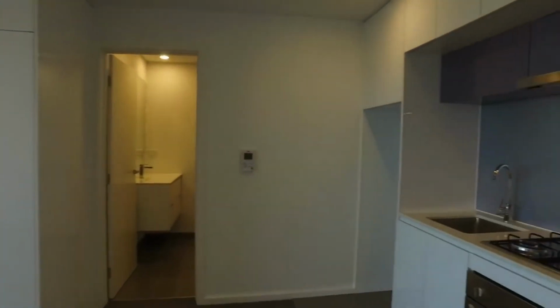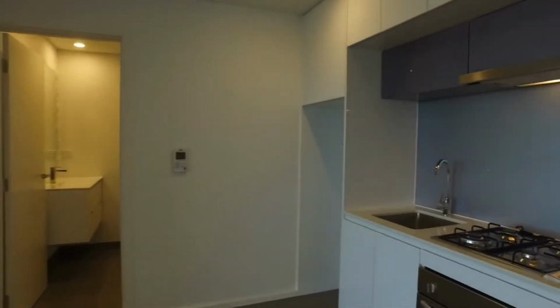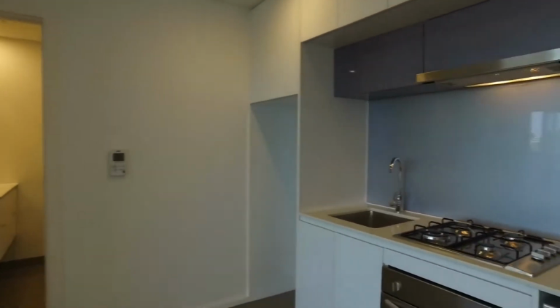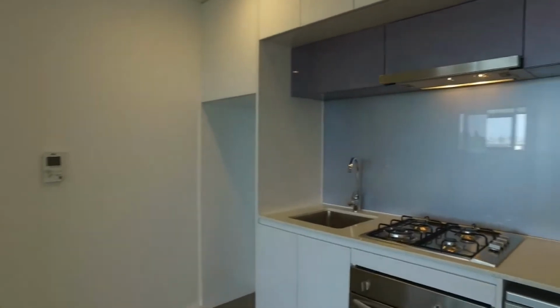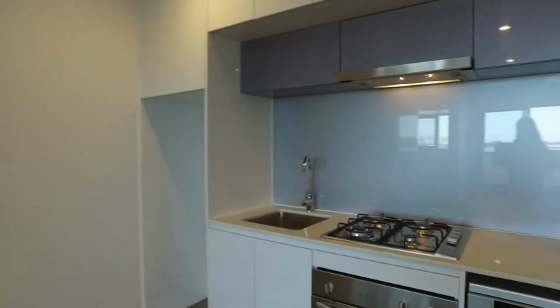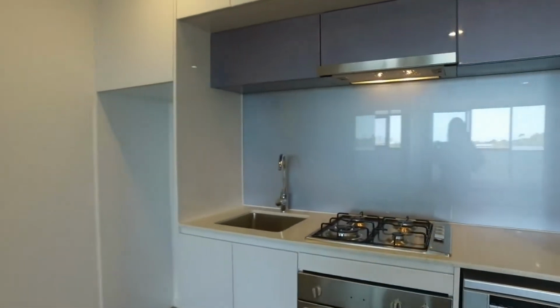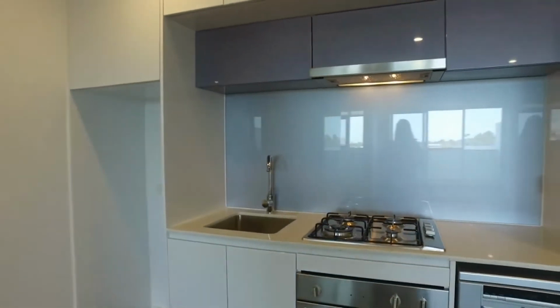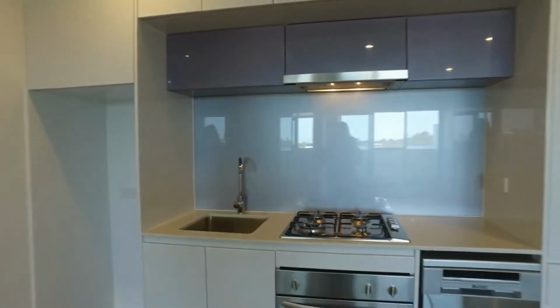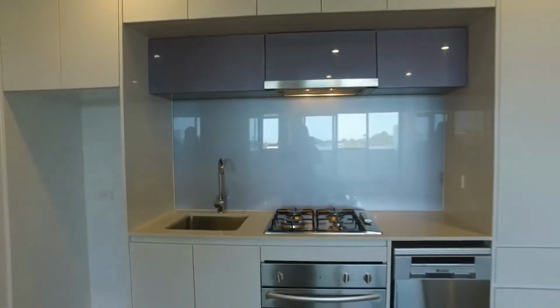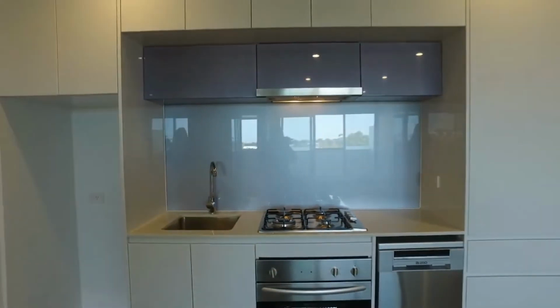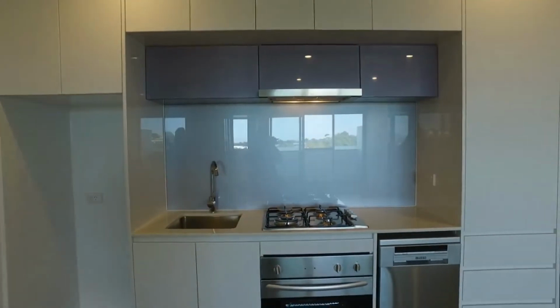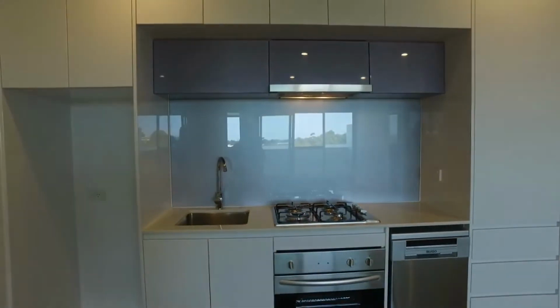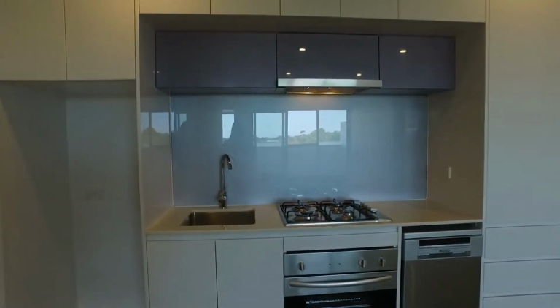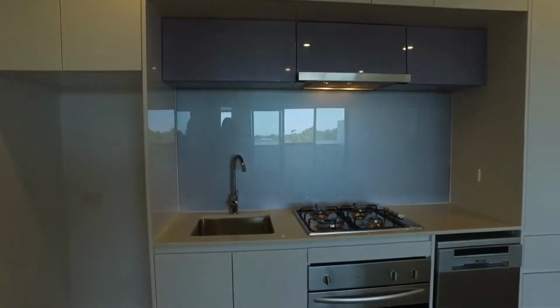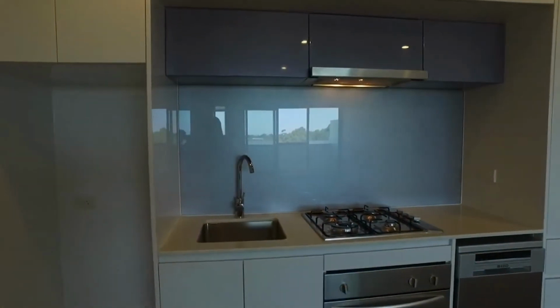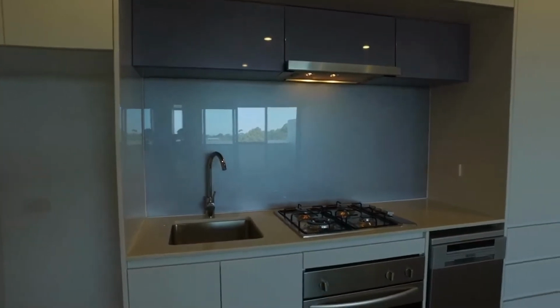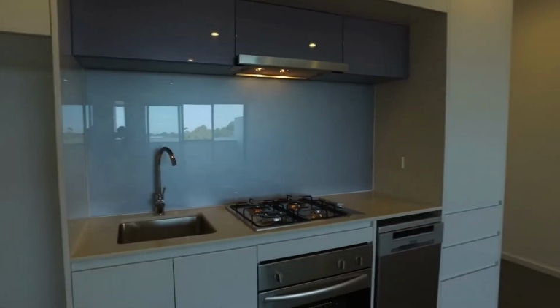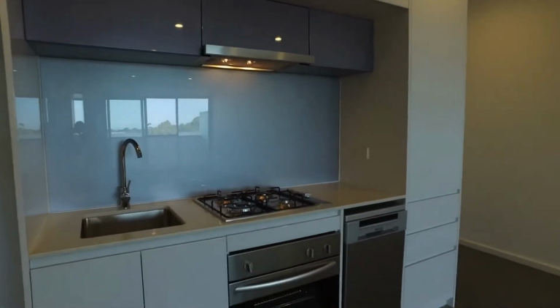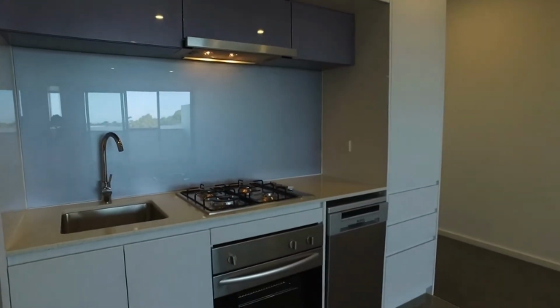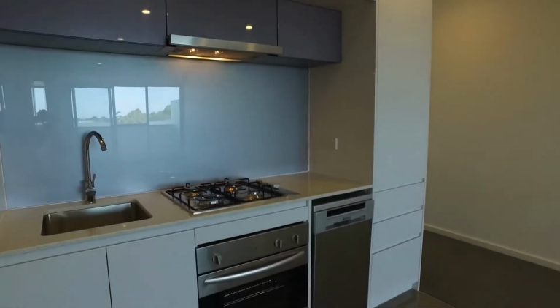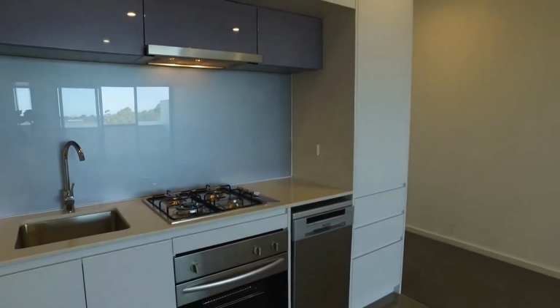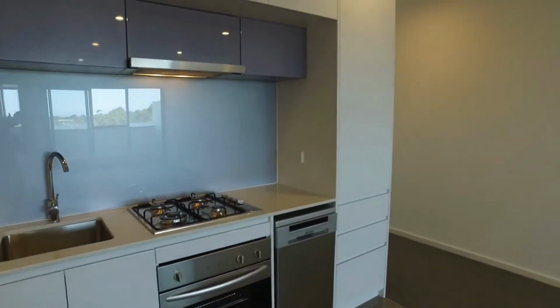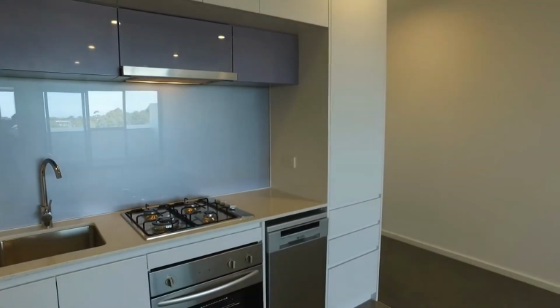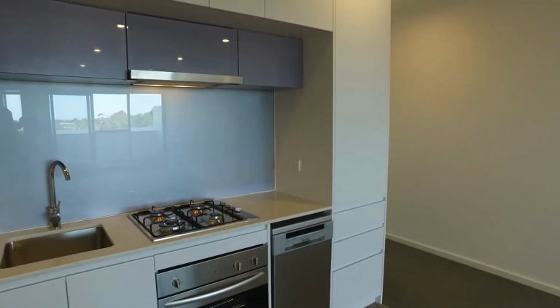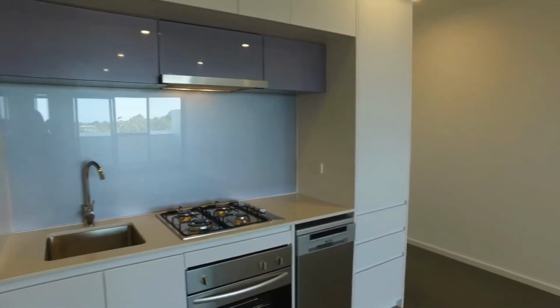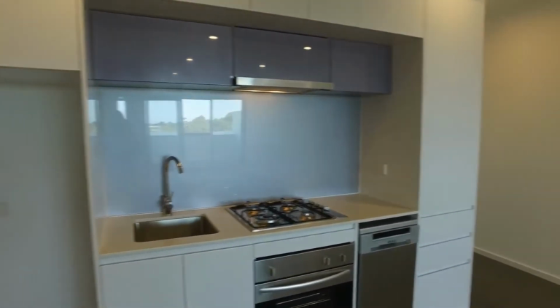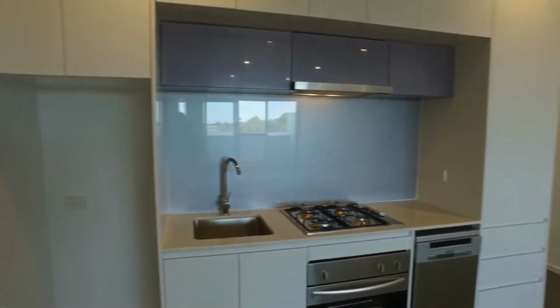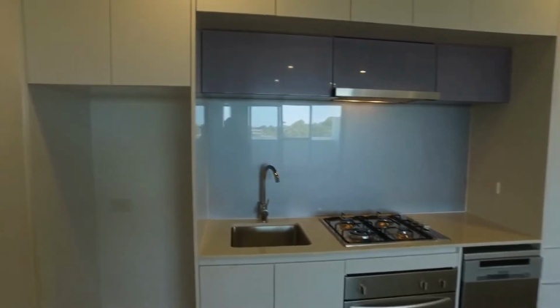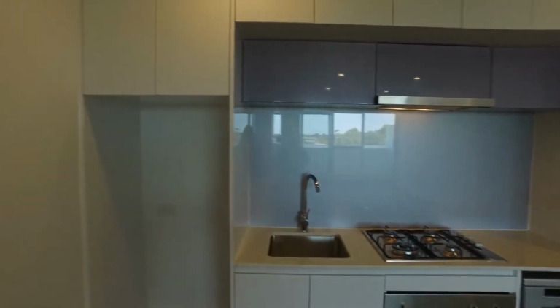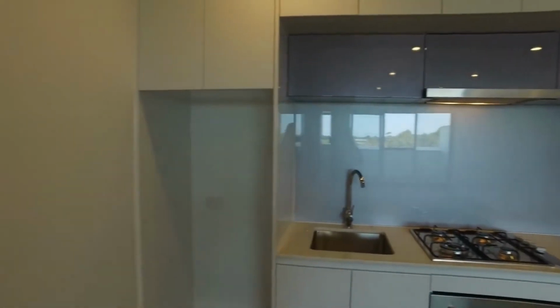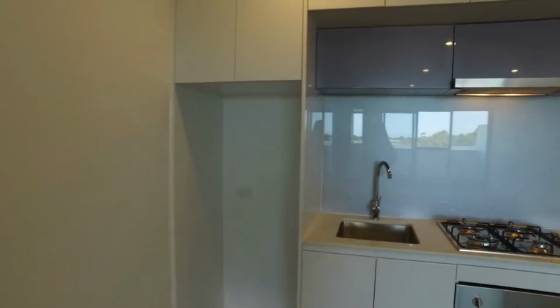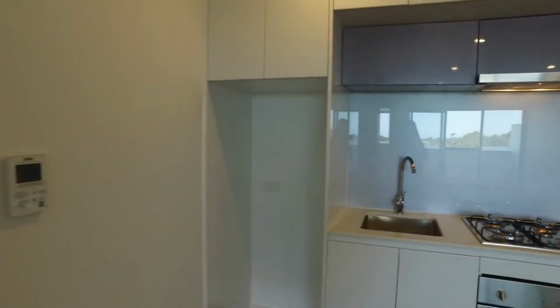Just taking a look now at the kitchen — fantastic appliances, plenty of storage space, and room for a fridge in the cavity there.